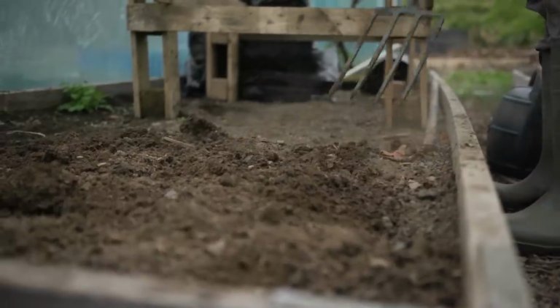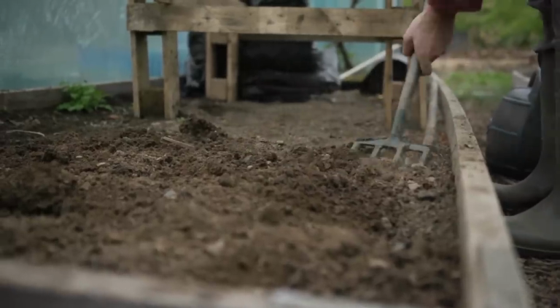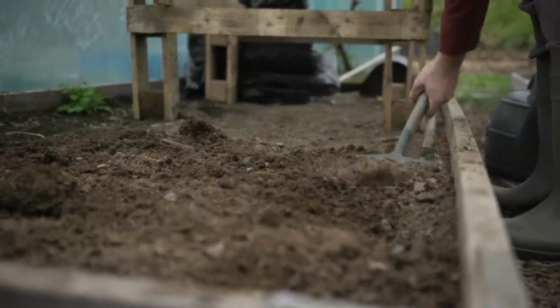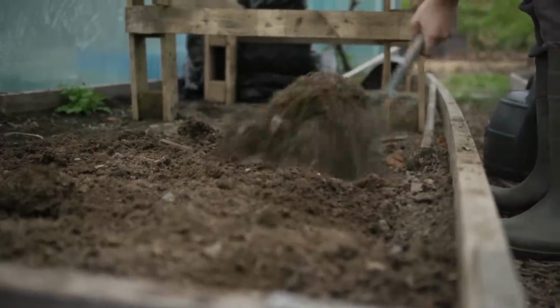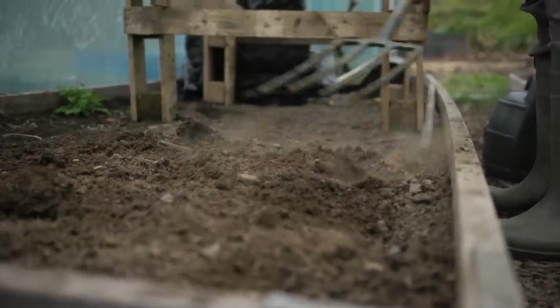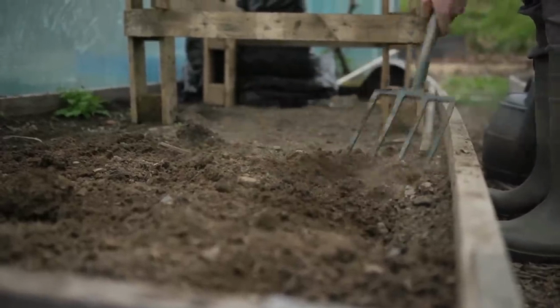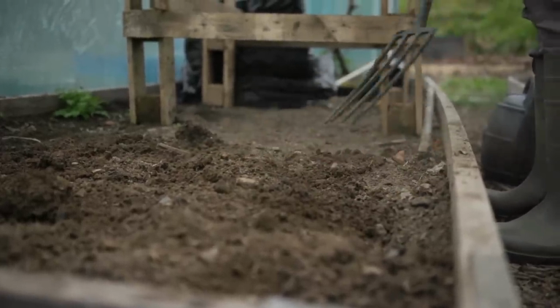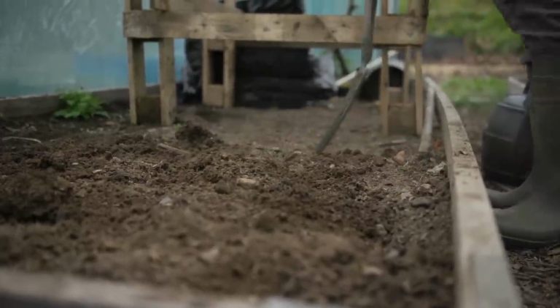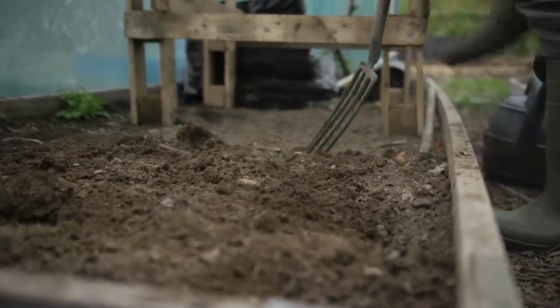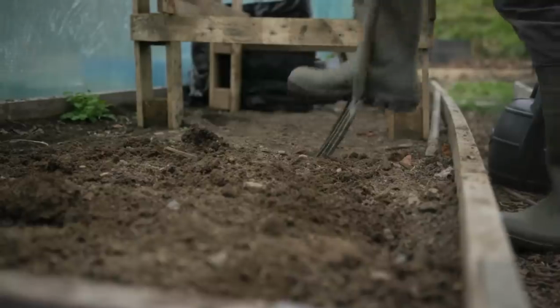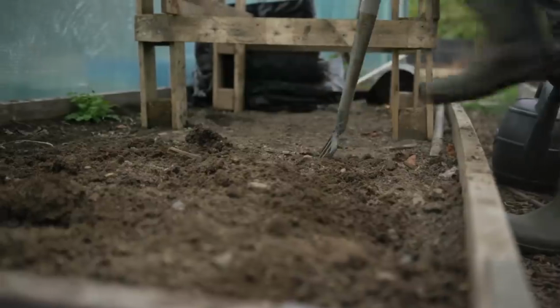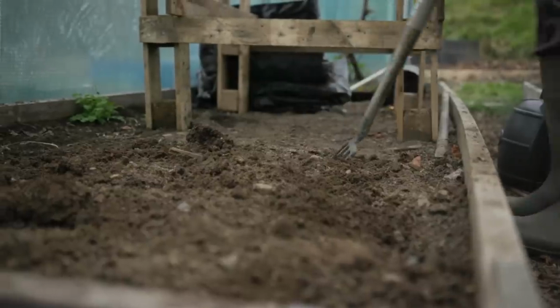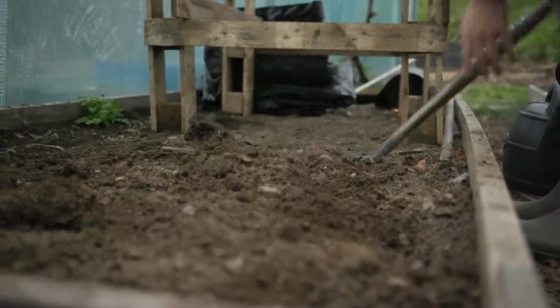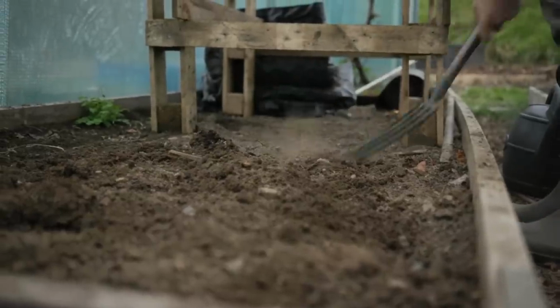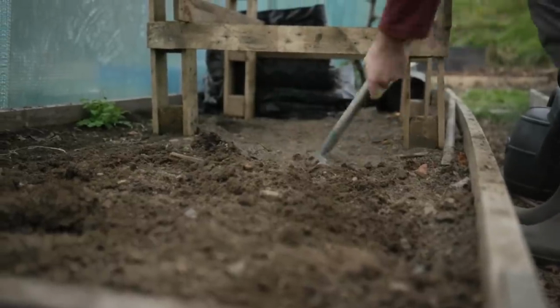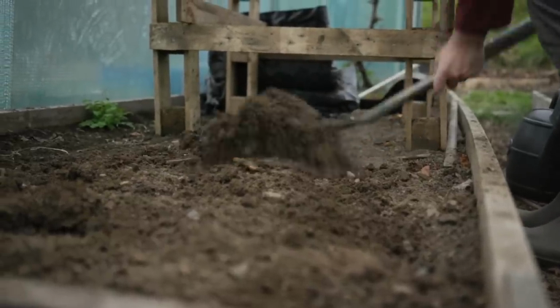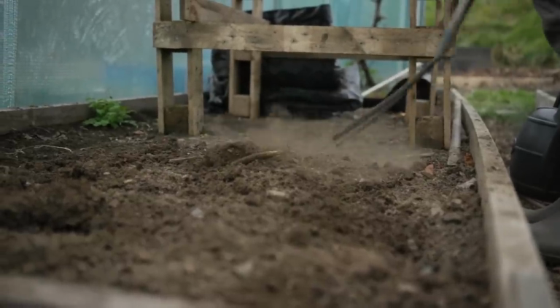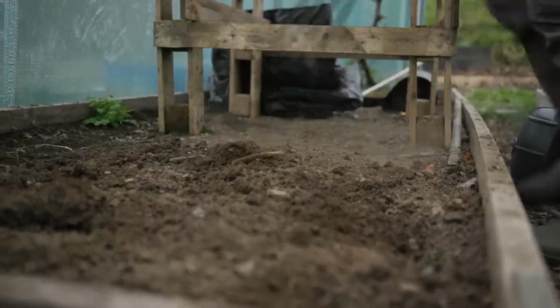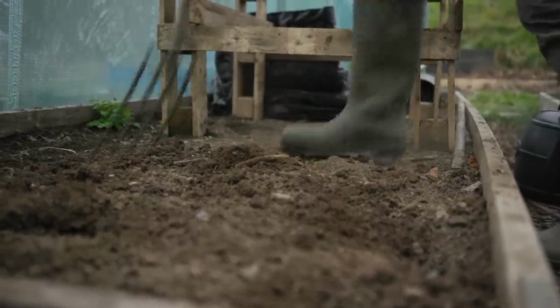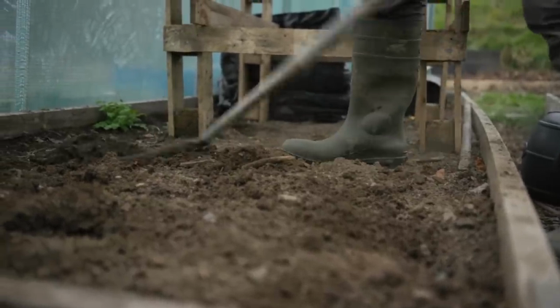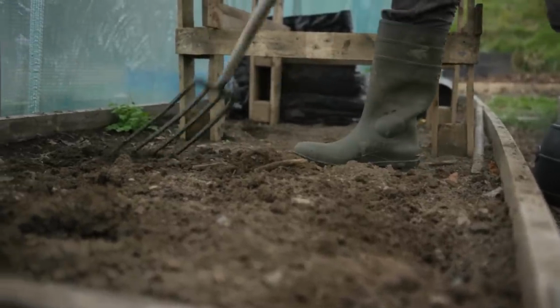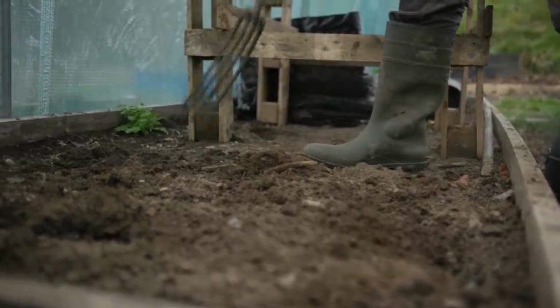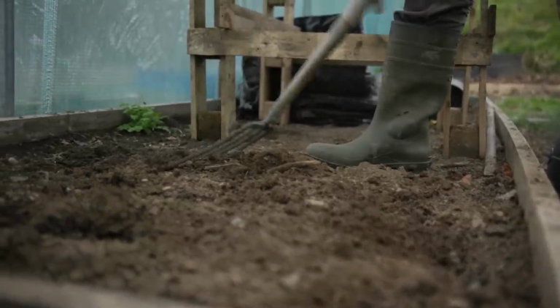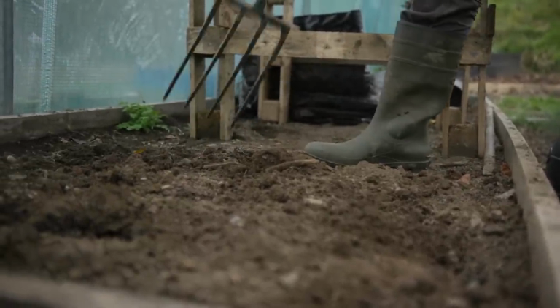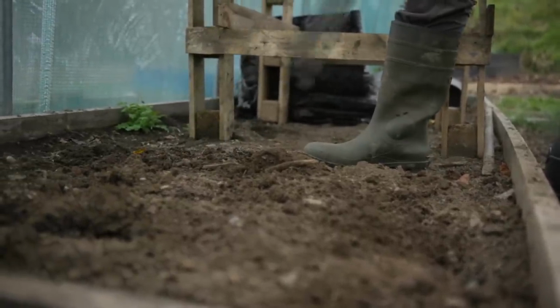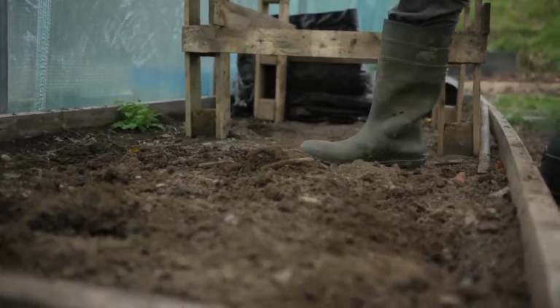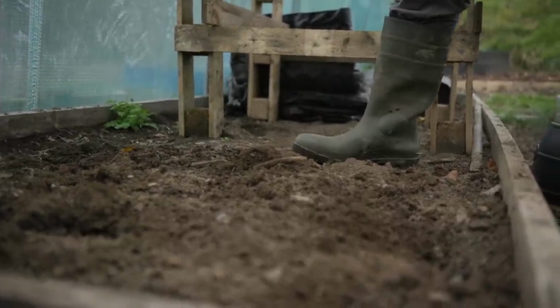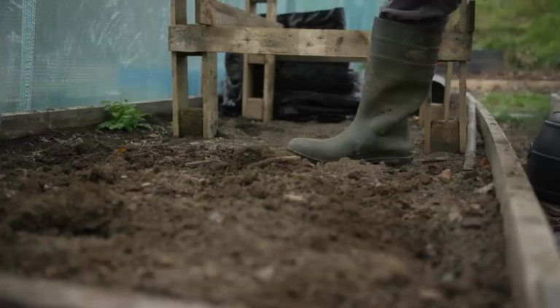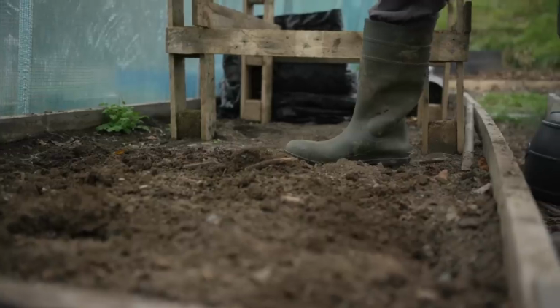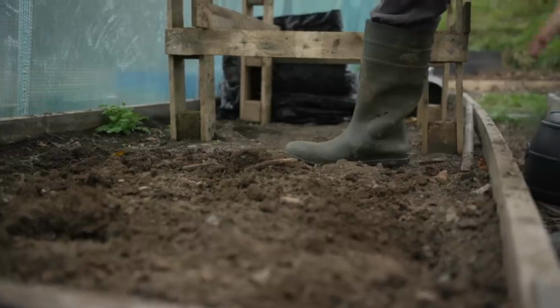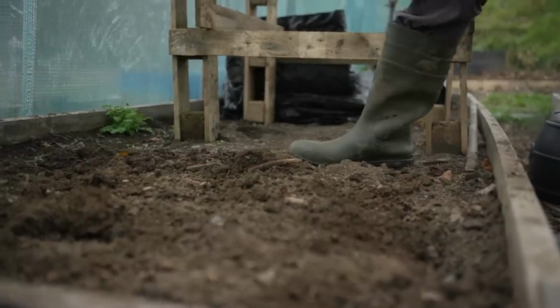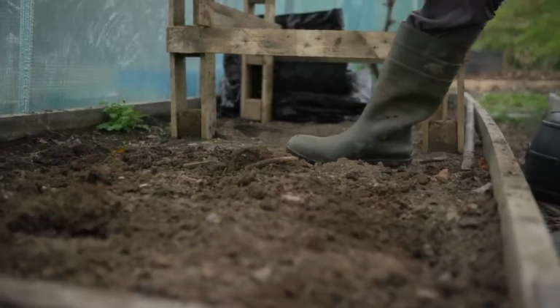Things like bacteria actually go dormant when the soil is this dry, waiting to come back up when needed. What digging does is release them so we can start capturing water a lot better.